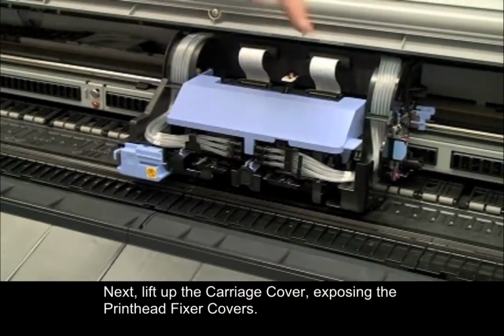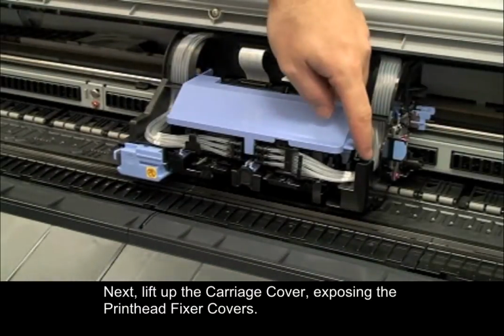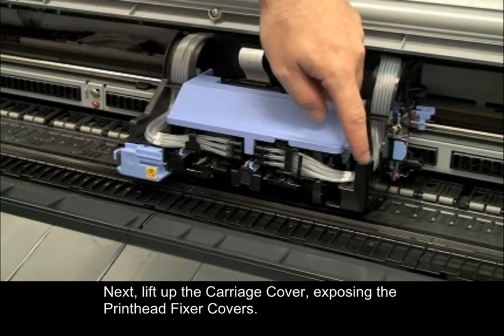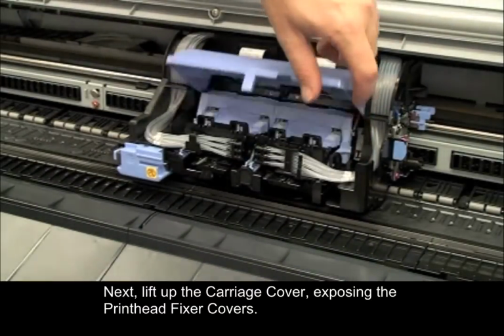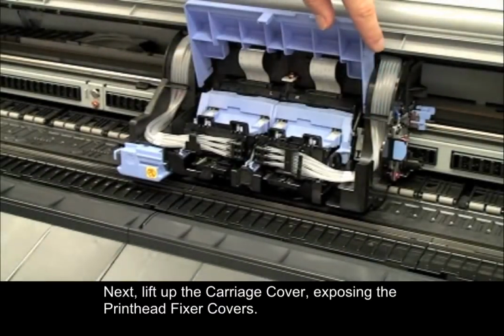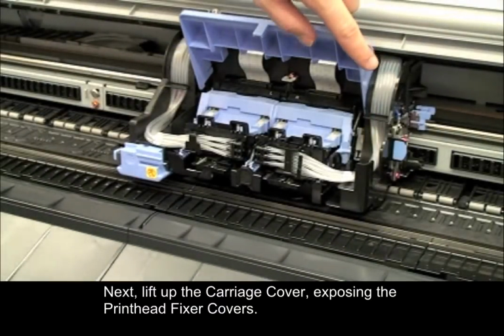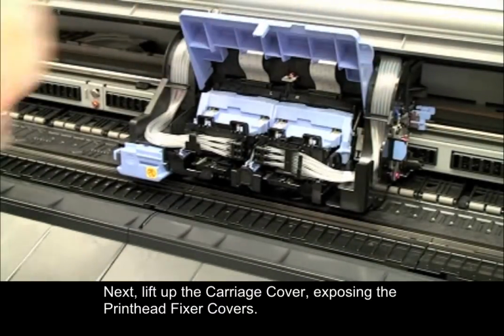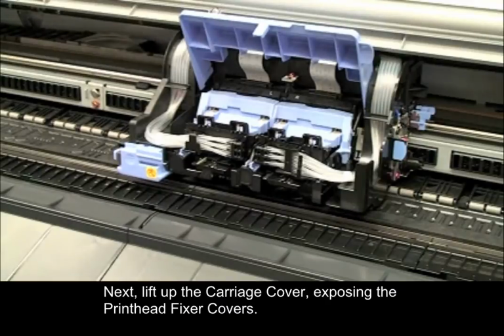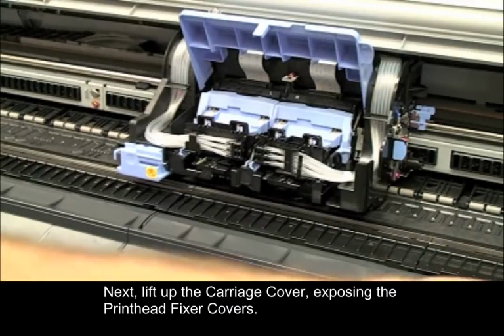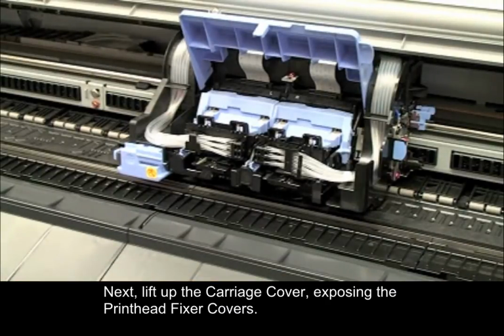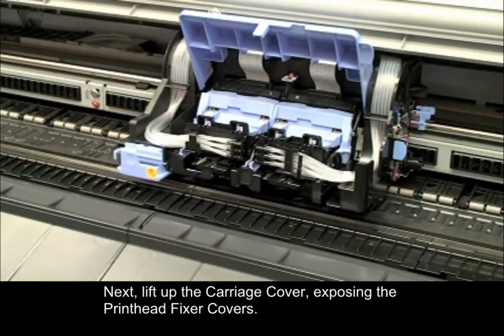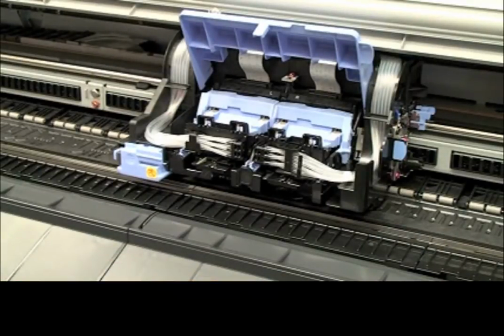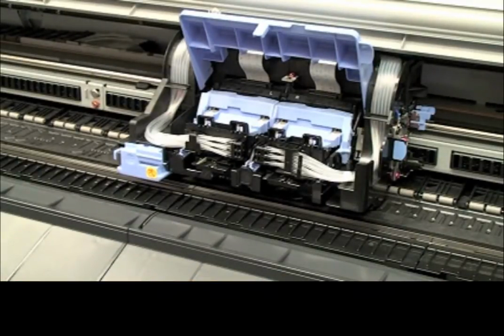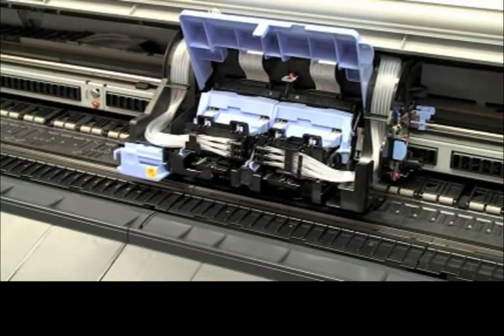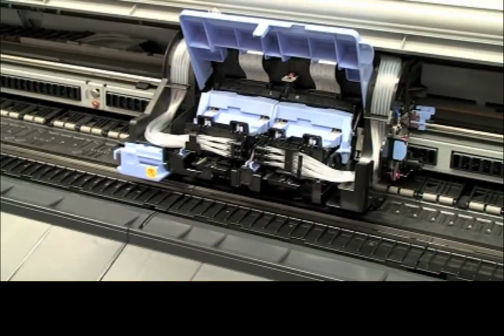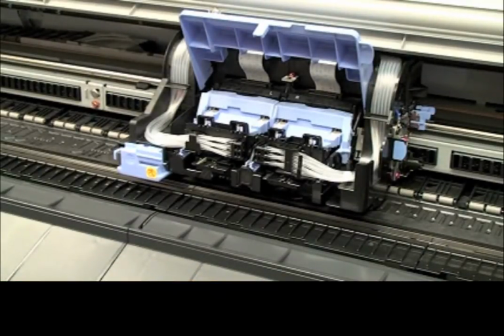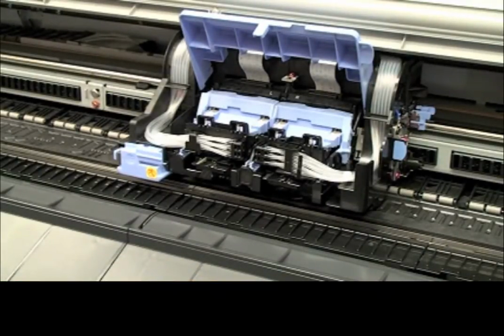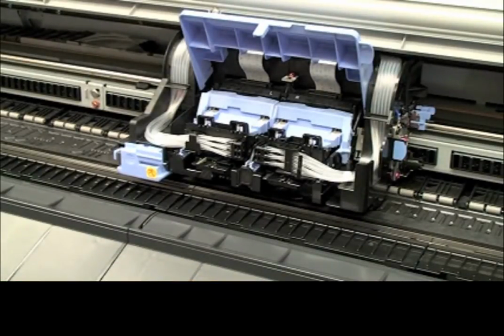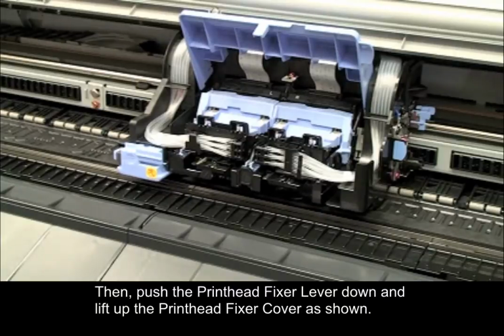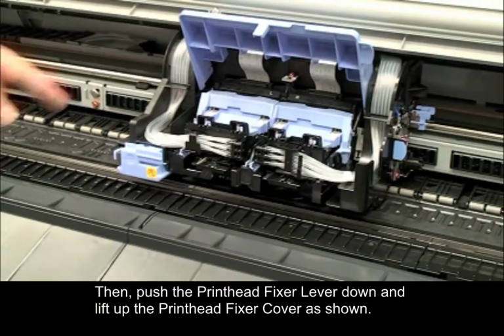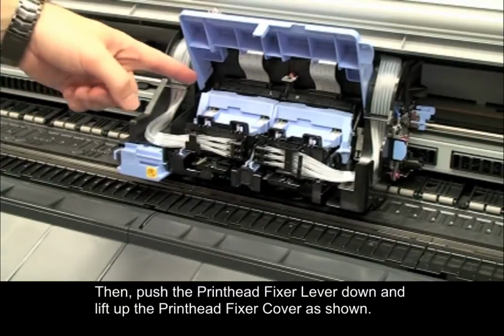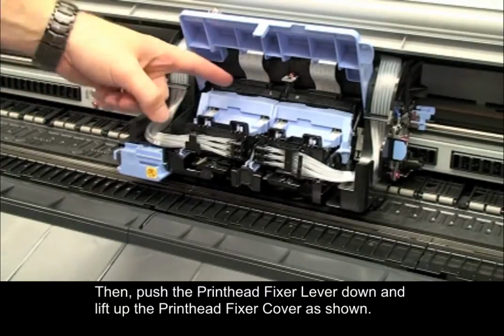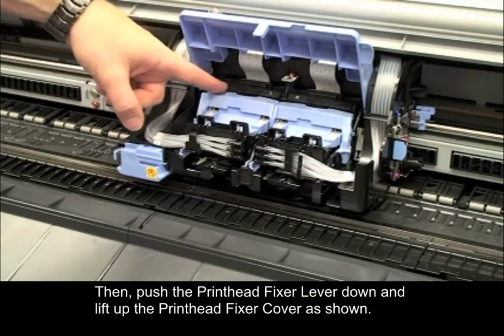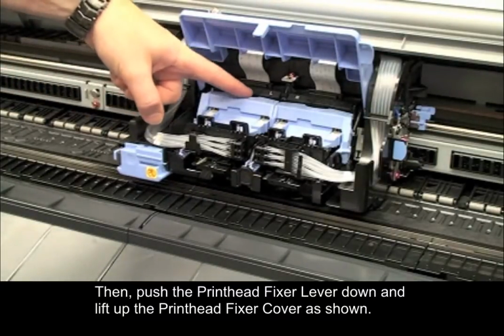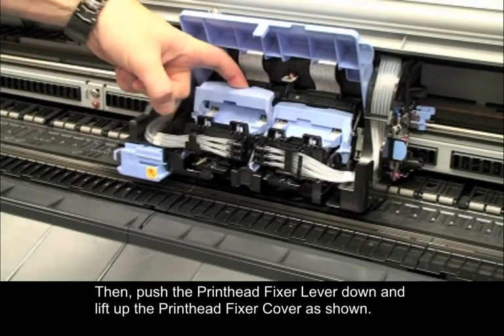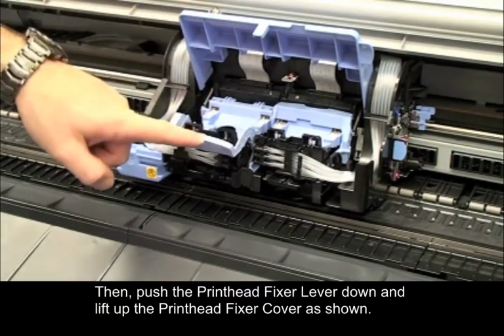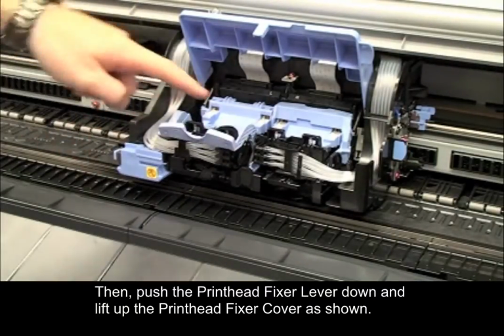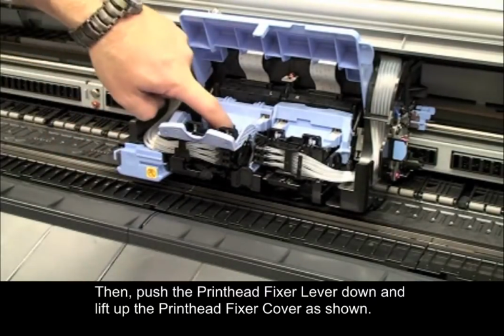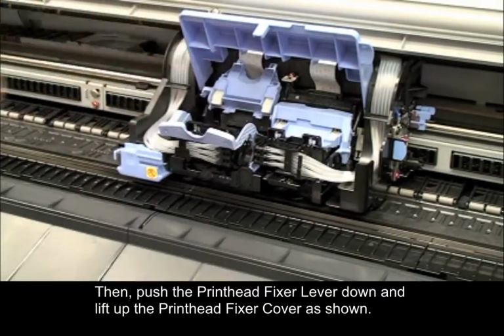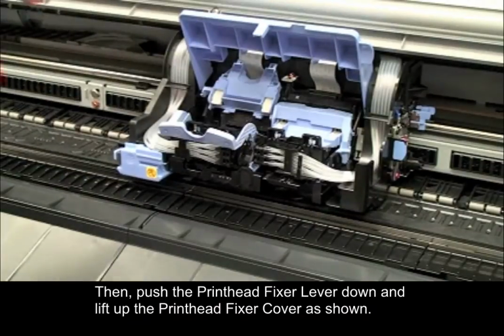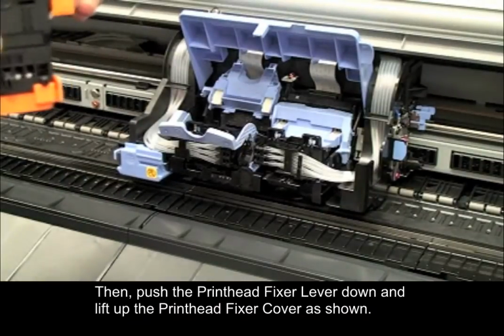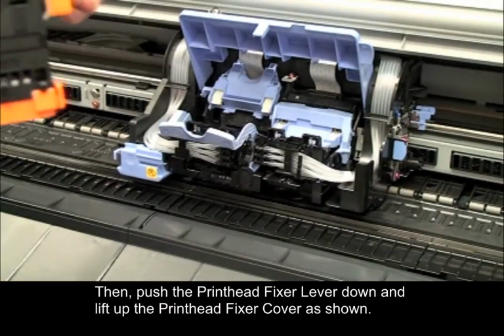Next, lift up the carriage cover, exposing the printhead fixer covers. Then, push the printhead fixer lever down and lift up the printhead fixer cover as shown.